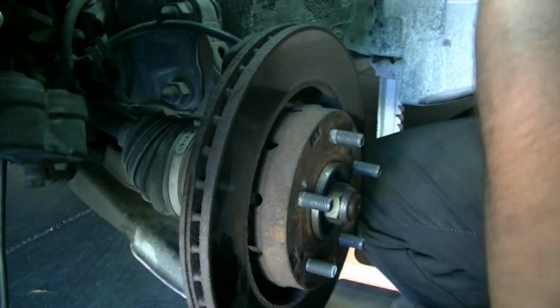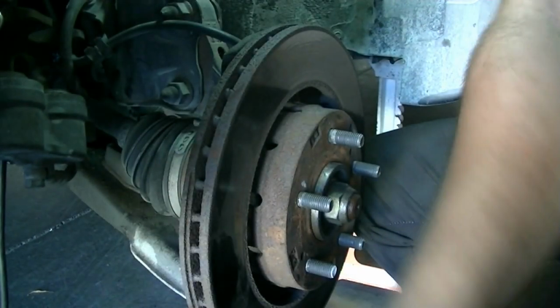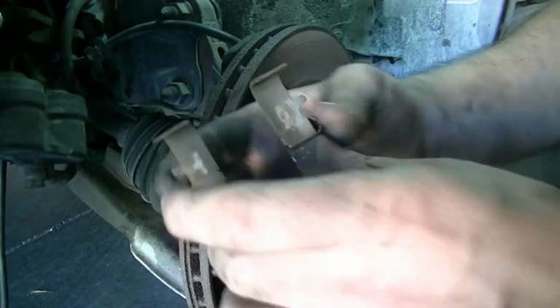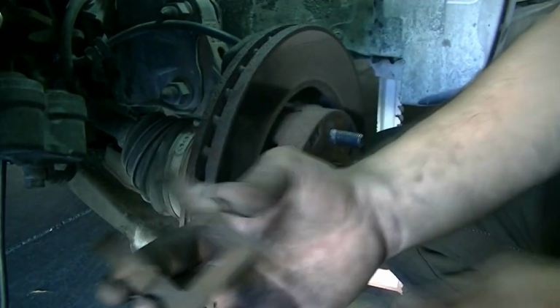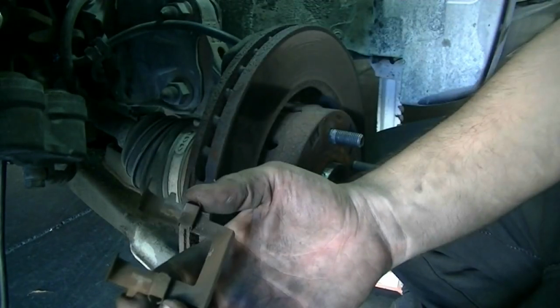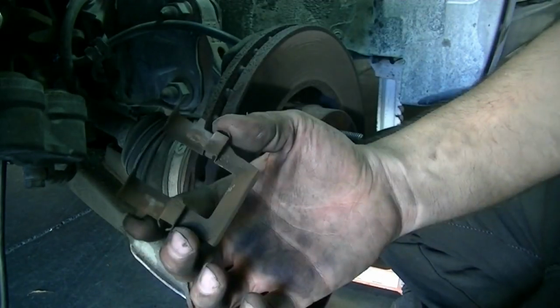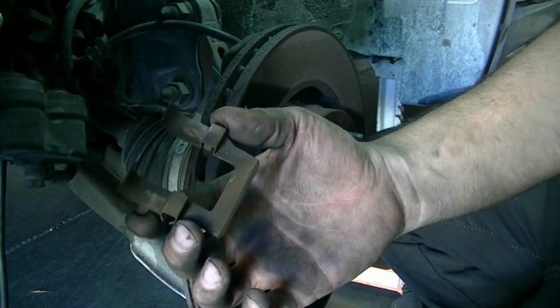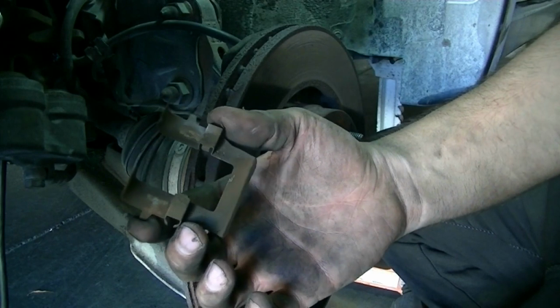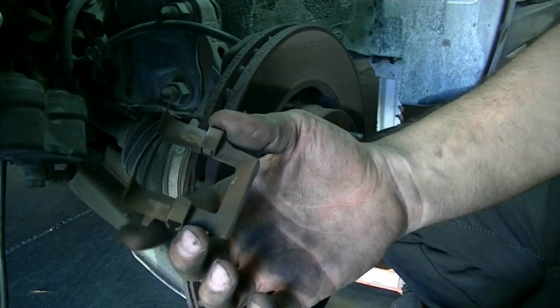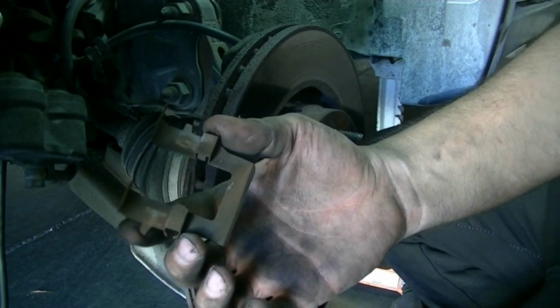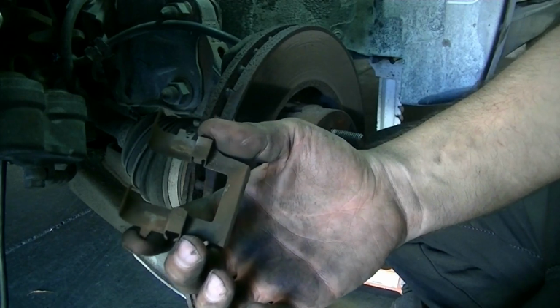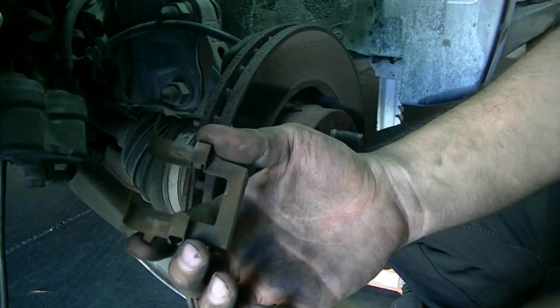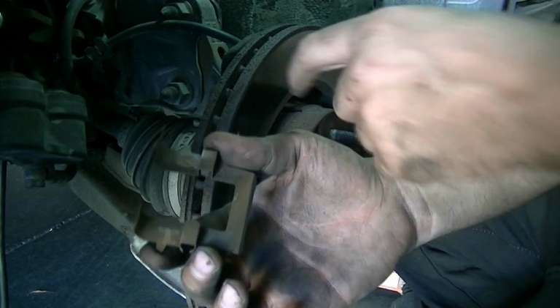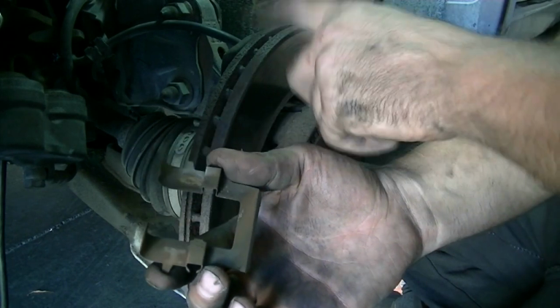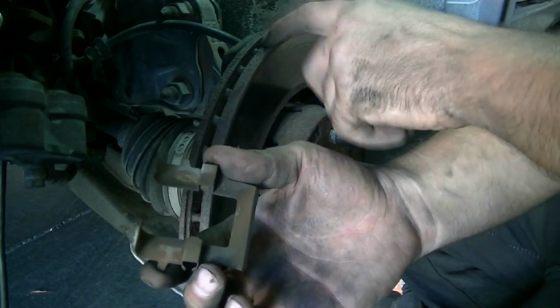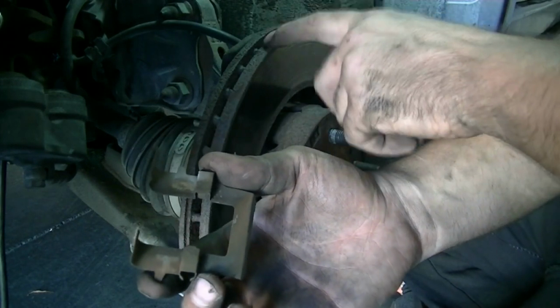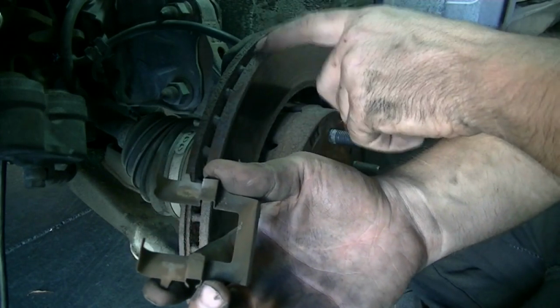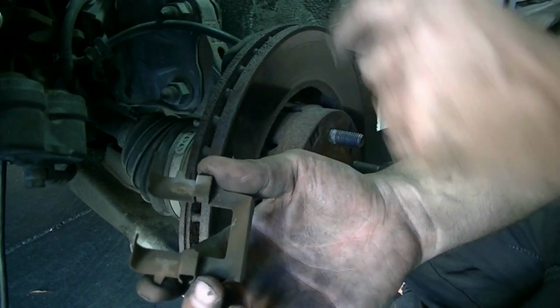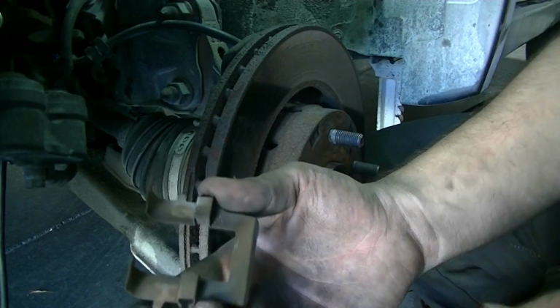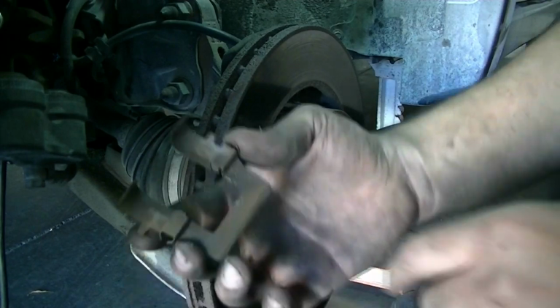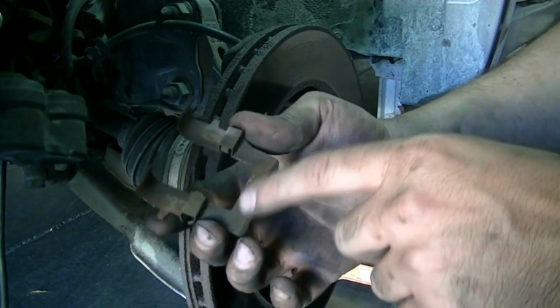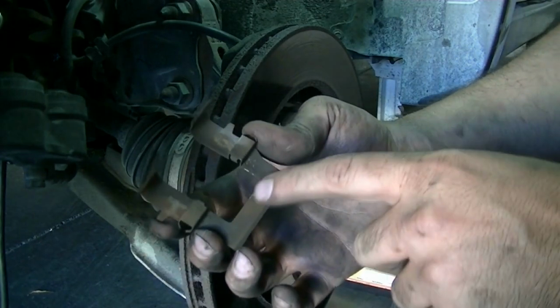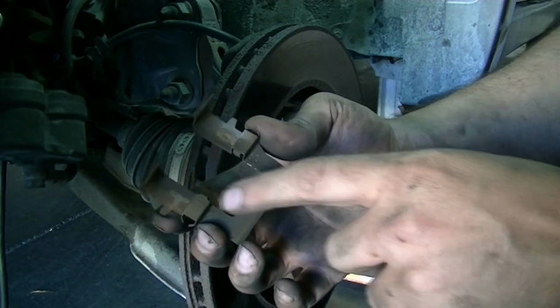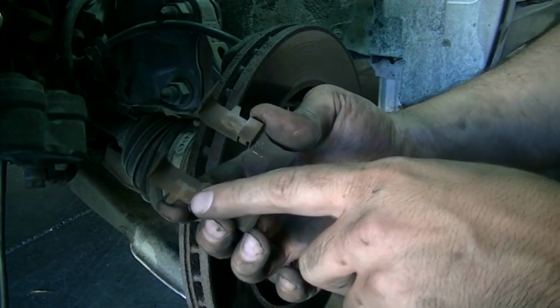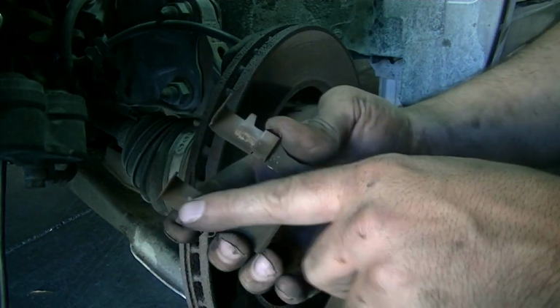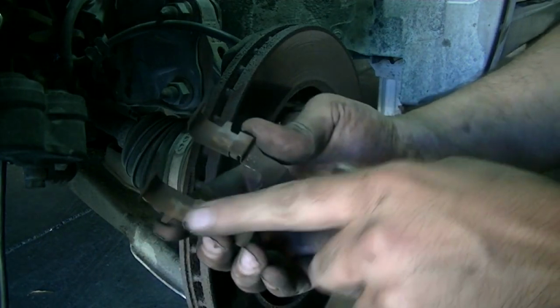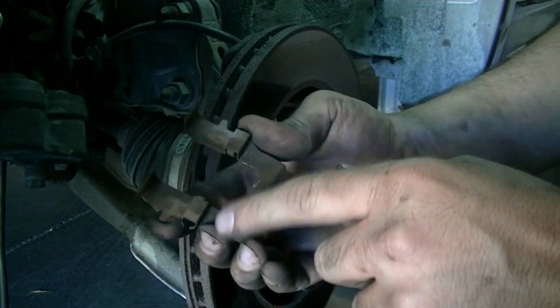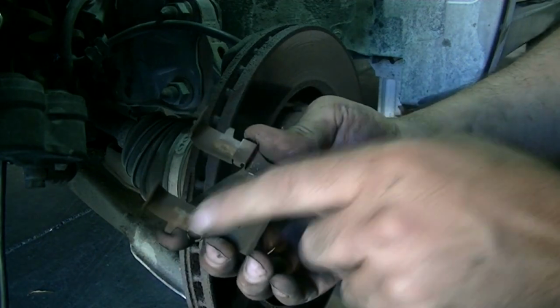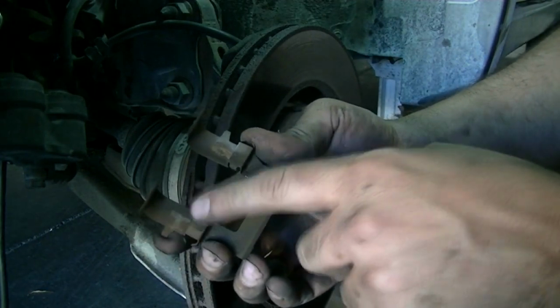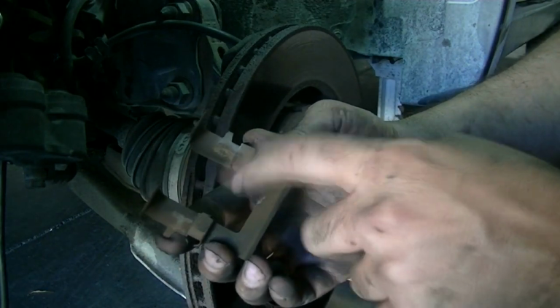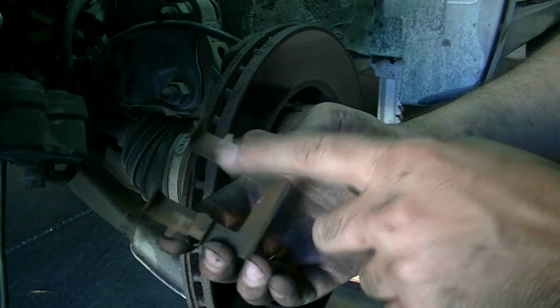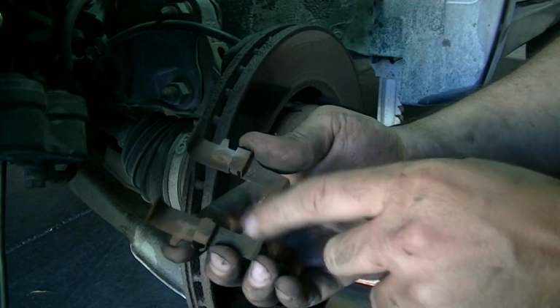Also these little metal brackets on your brake caliper mounting unit — you want to clean these, sand them down if you have to, and then apply grease on these as well.